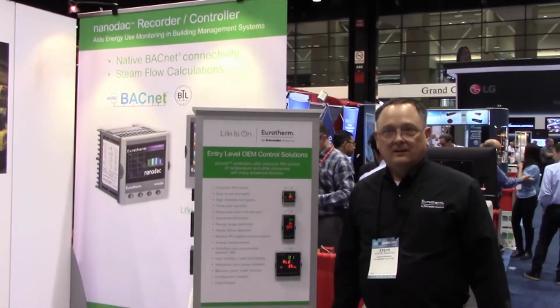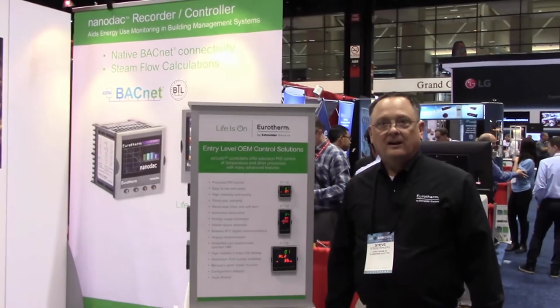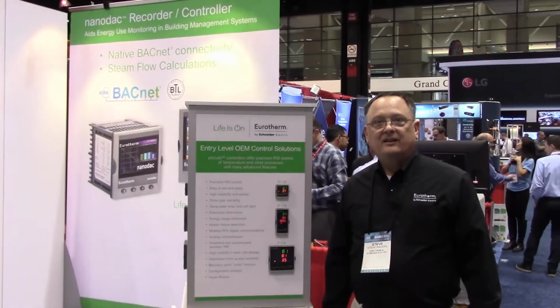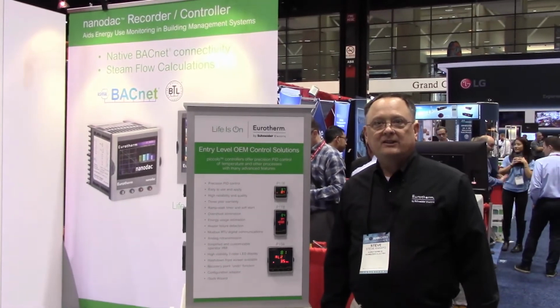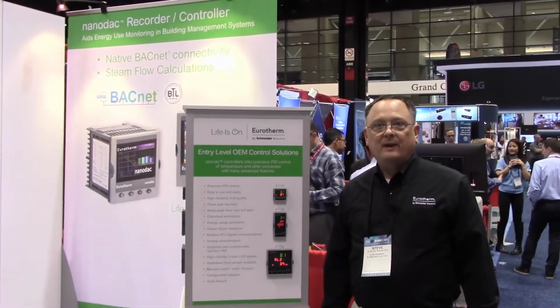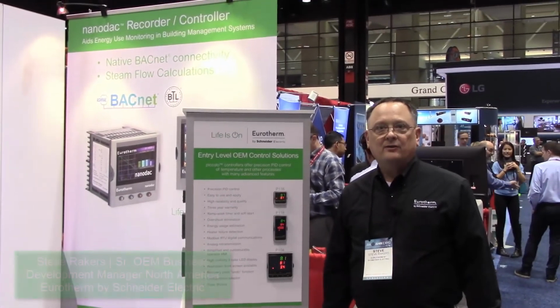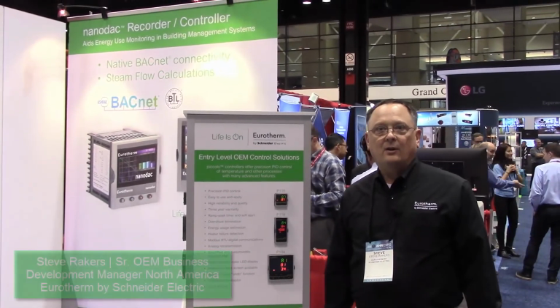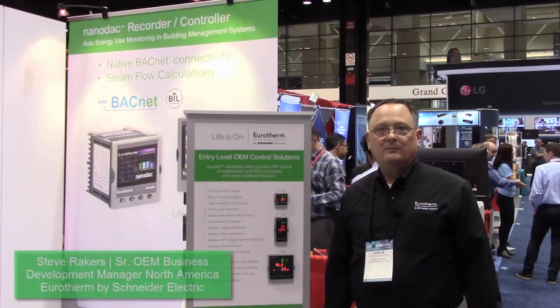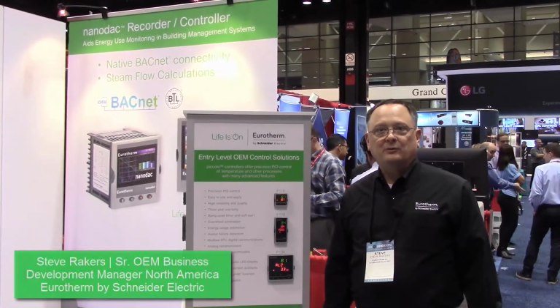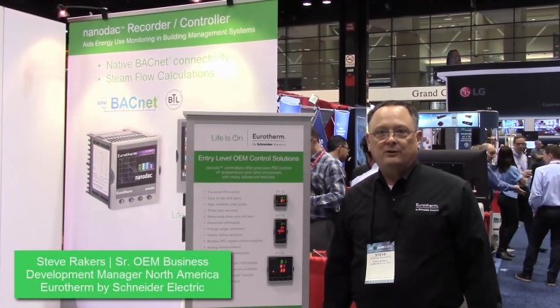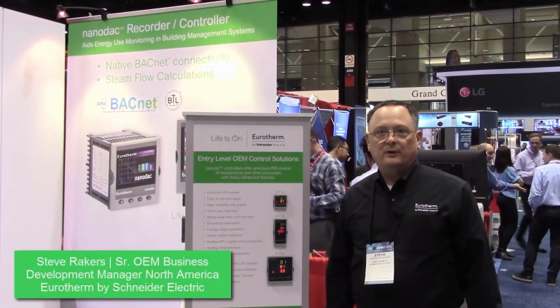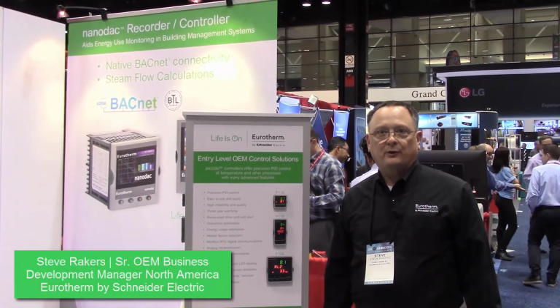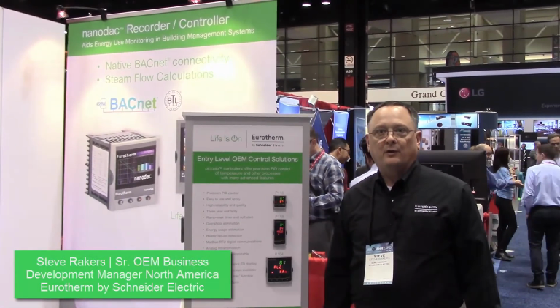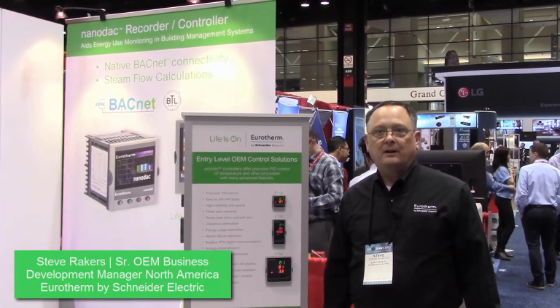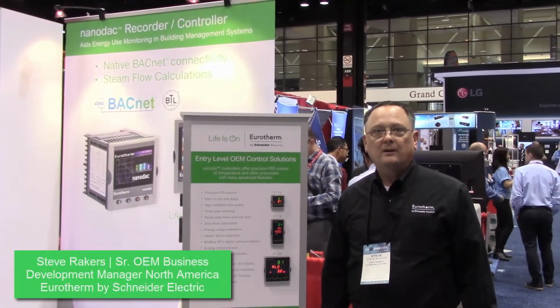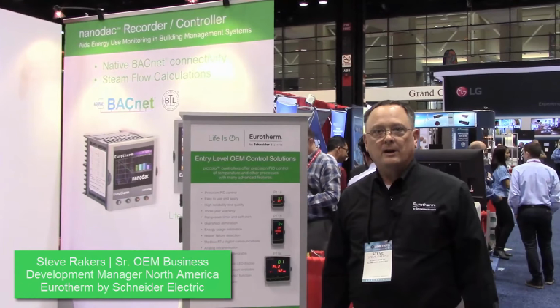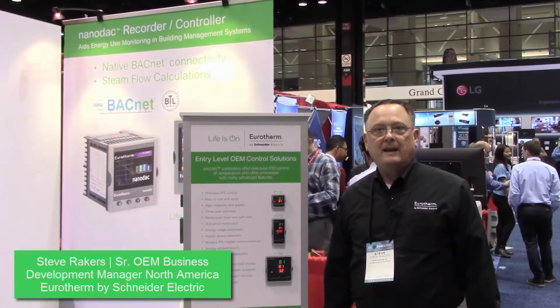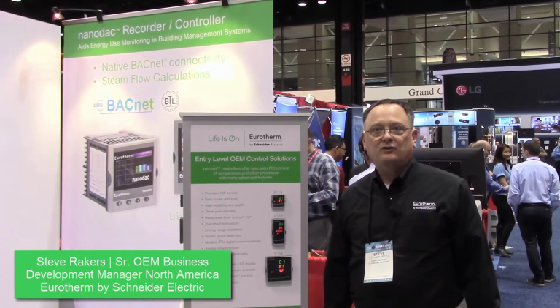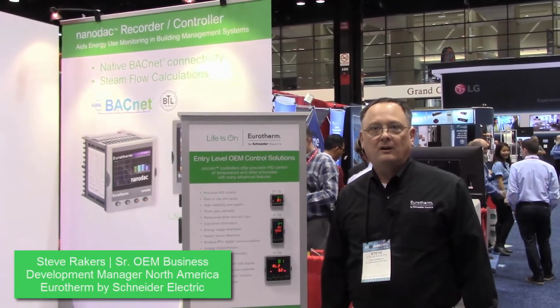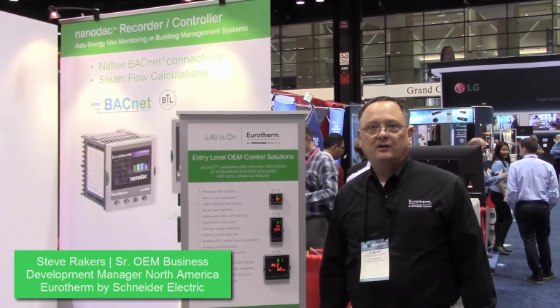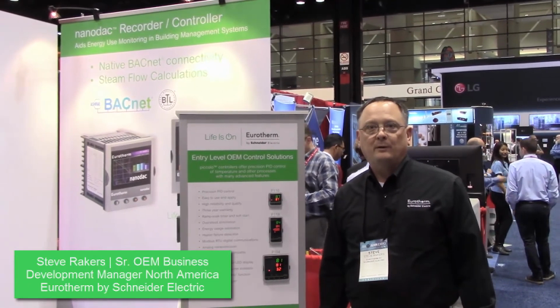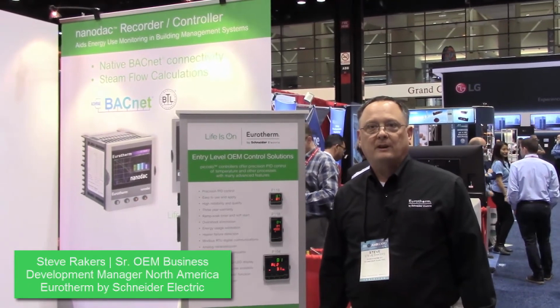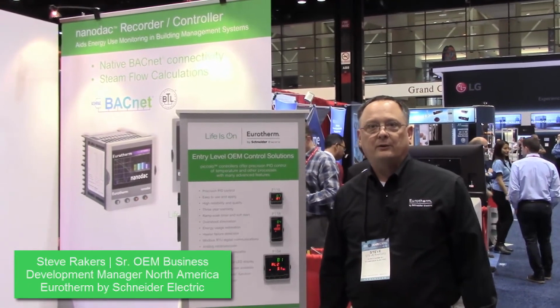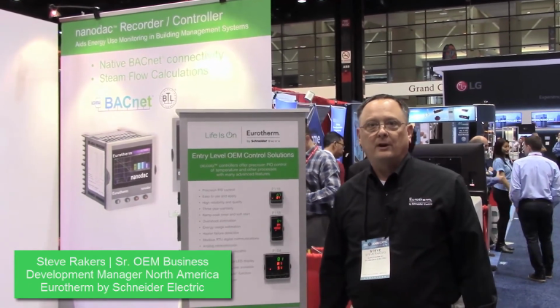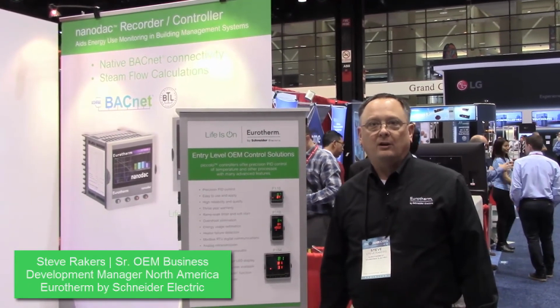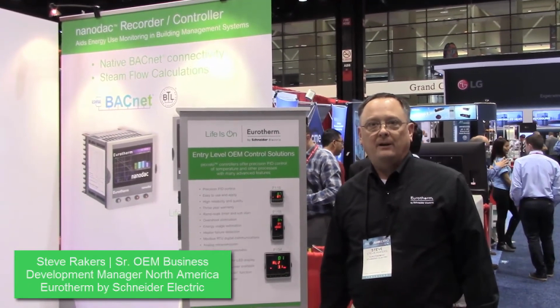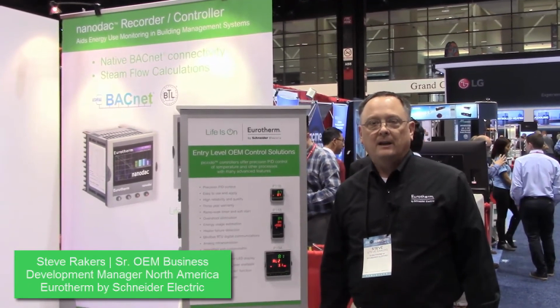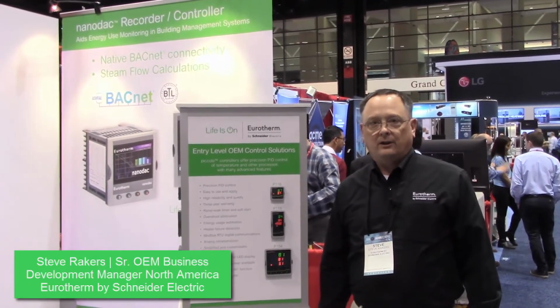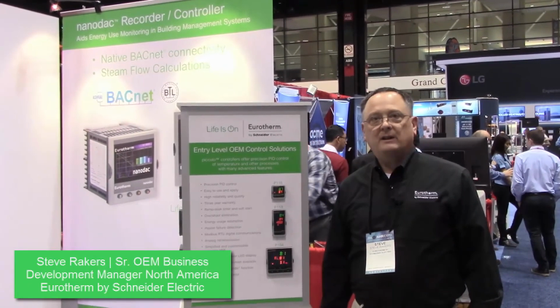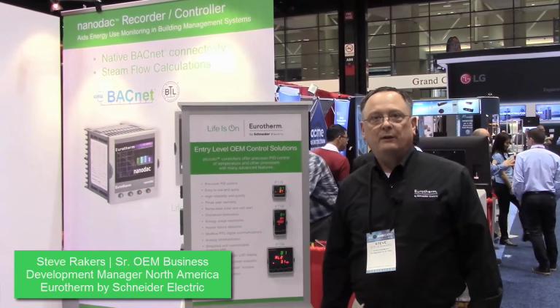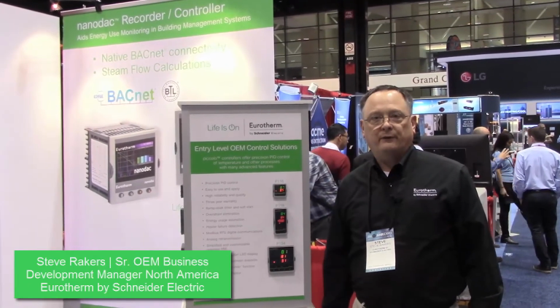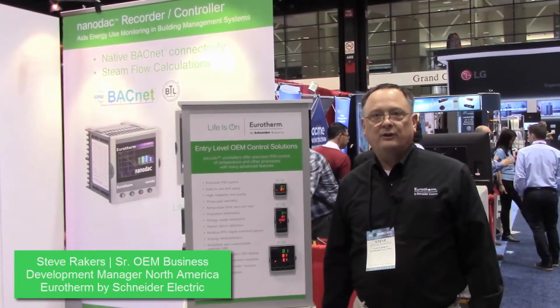Hi, this is Steve Rakers, the OEM Sales Manager for Uretherm North America. We're here at the AHR Expo in Chicago, Illinois, all about air conditioning, heating, and refrigeration.